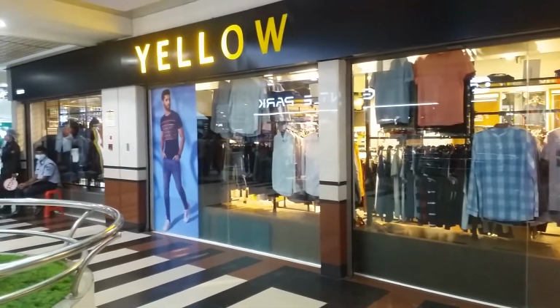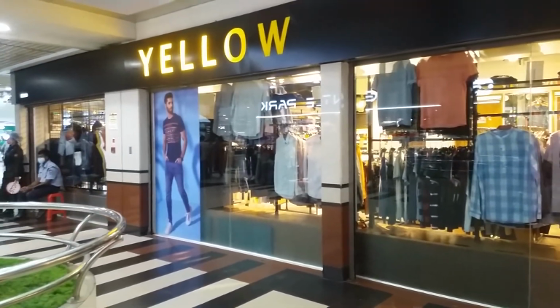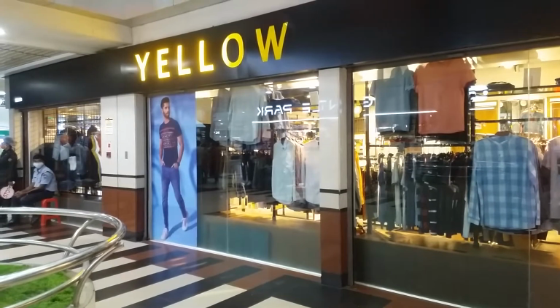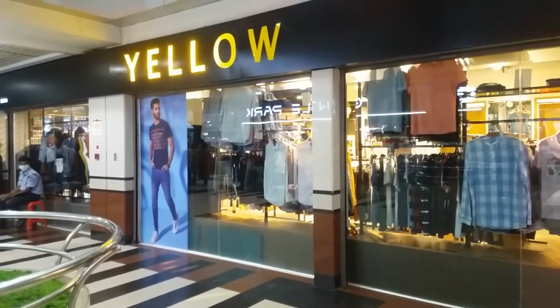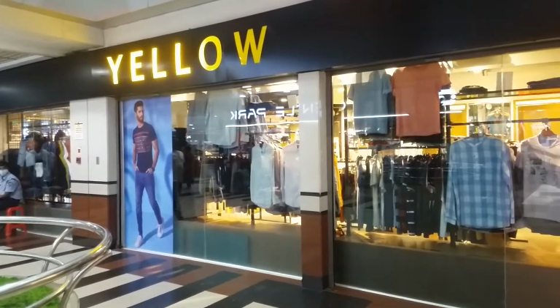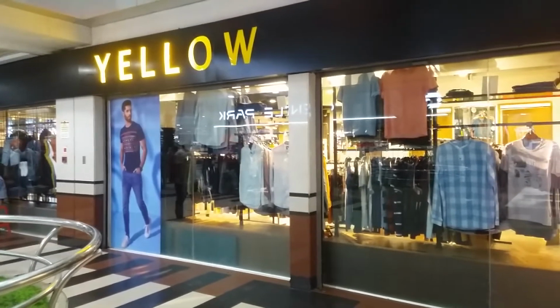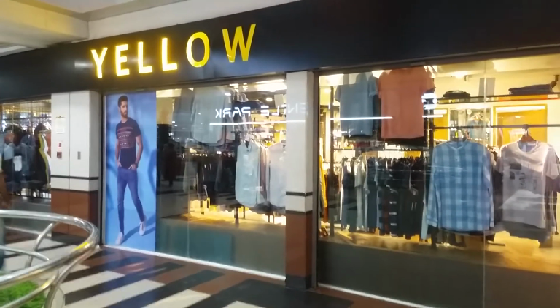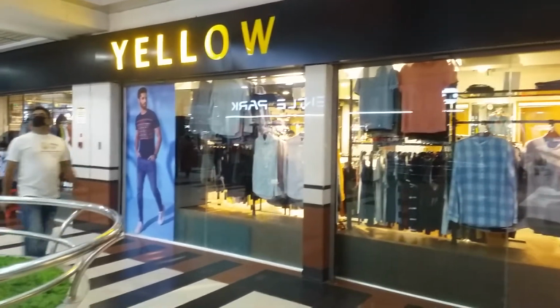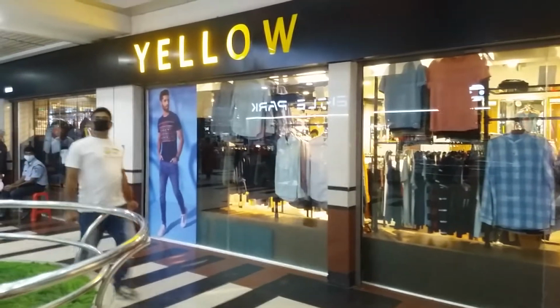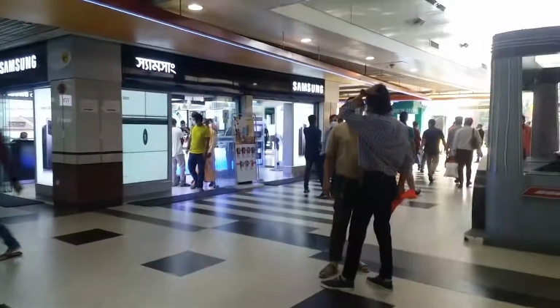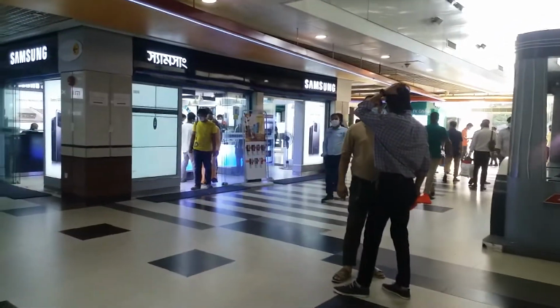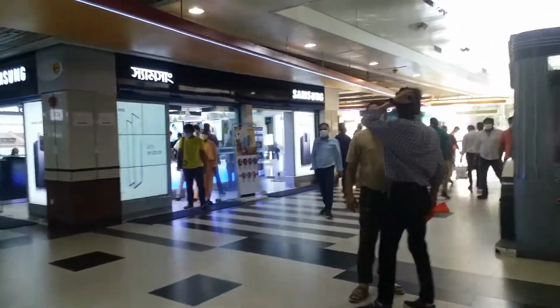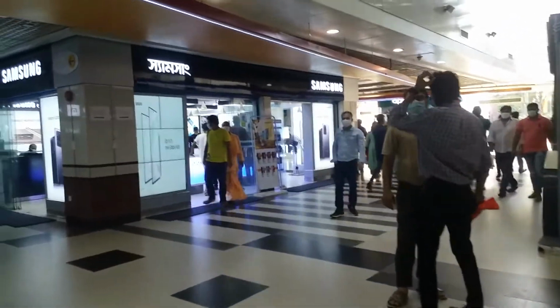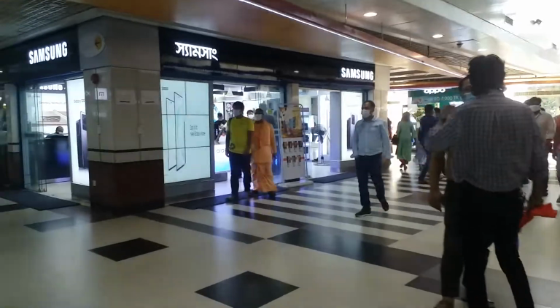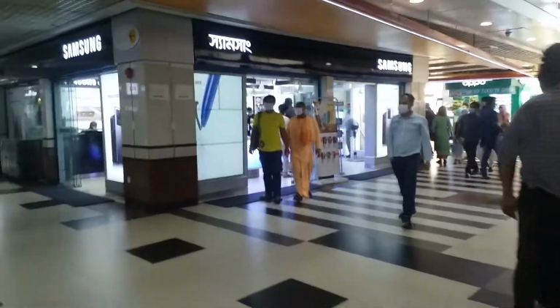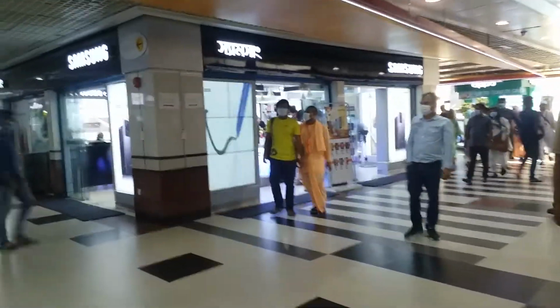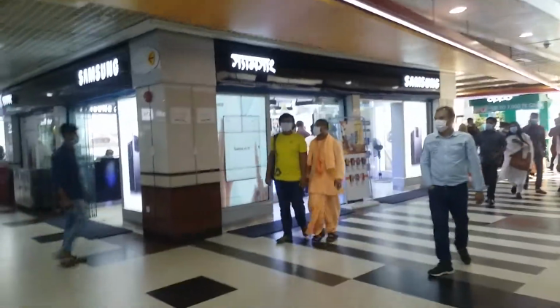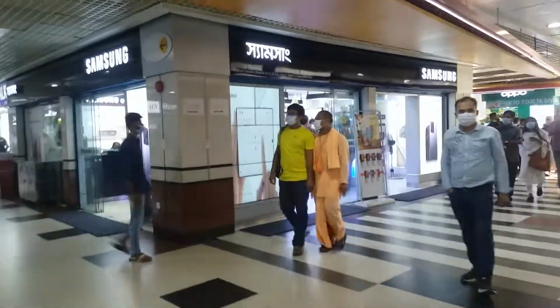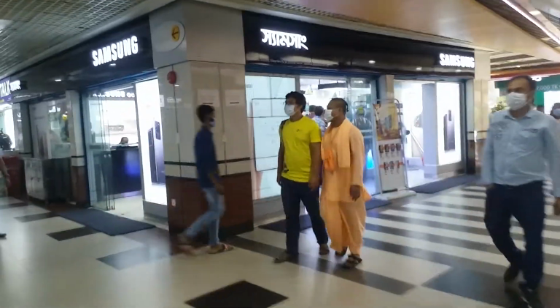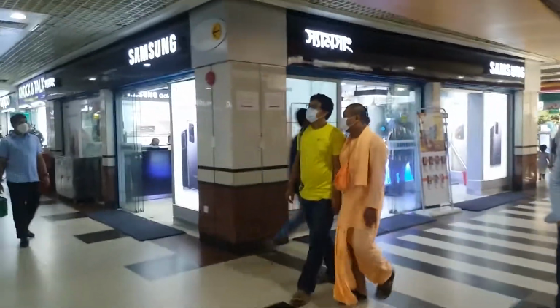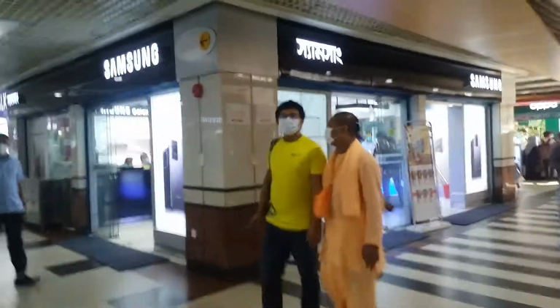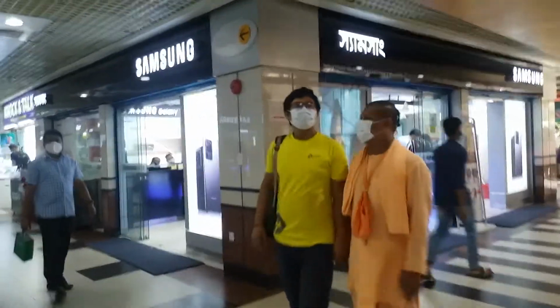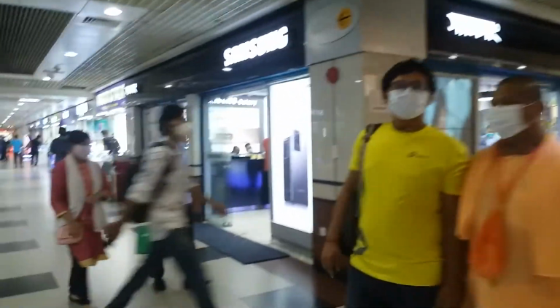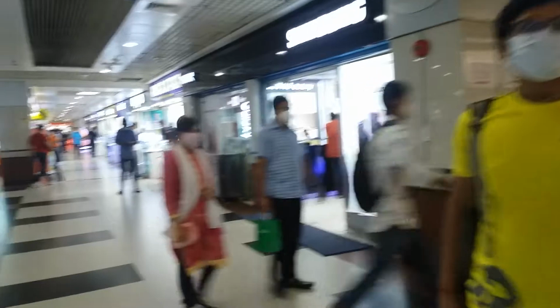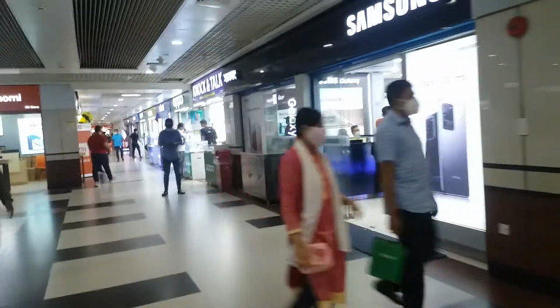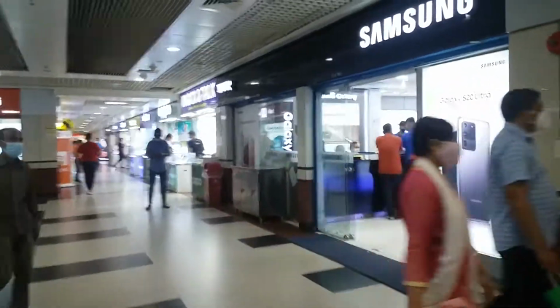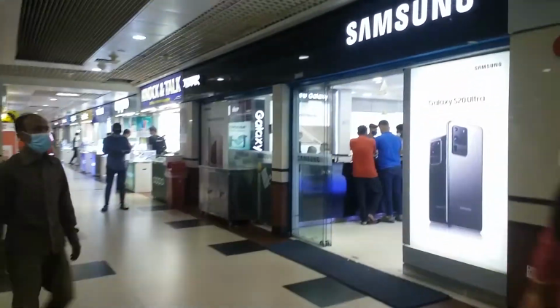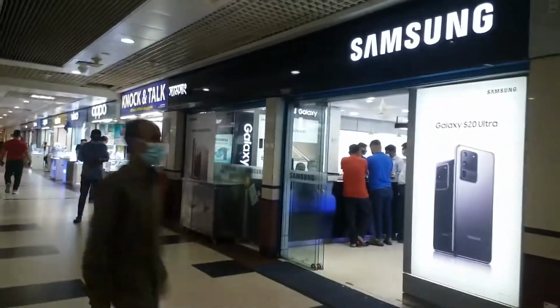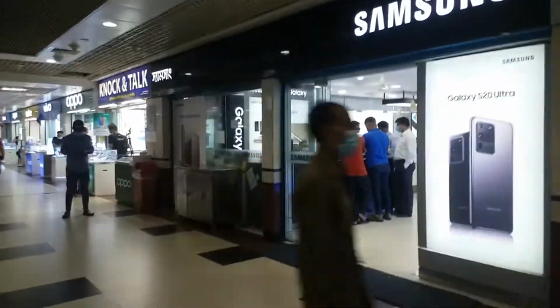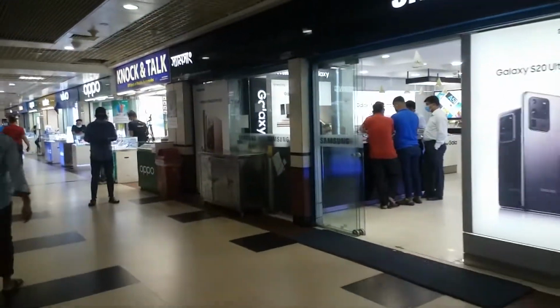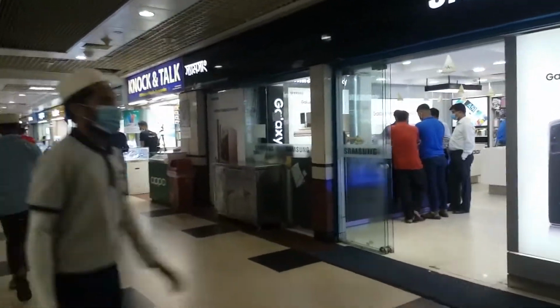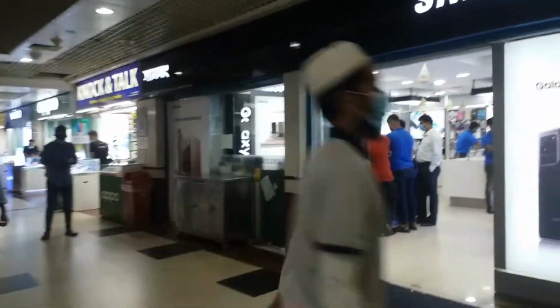The shop is here with all the products. Here is the Samsung shop. The C block.